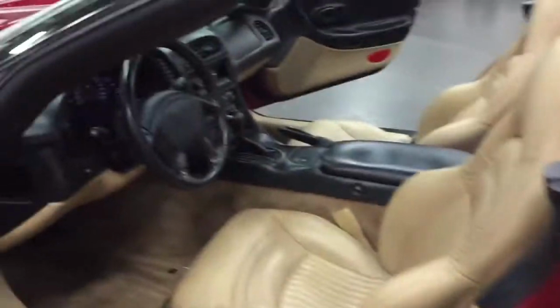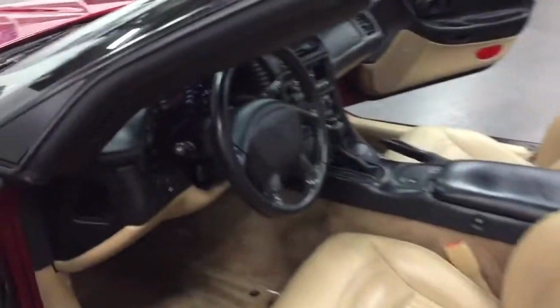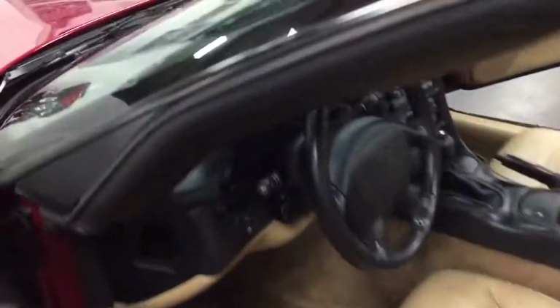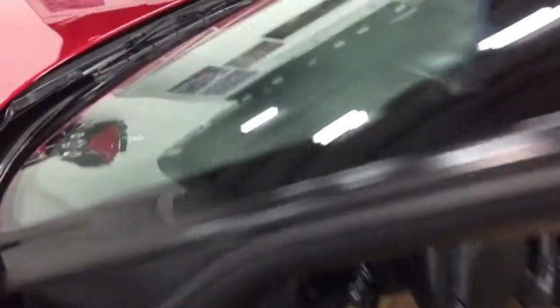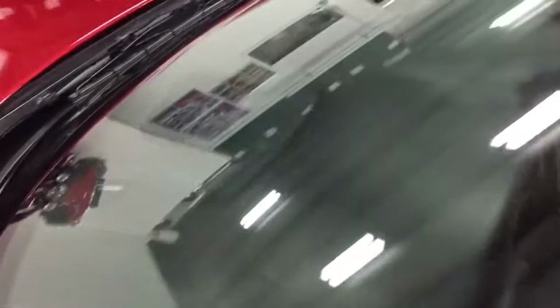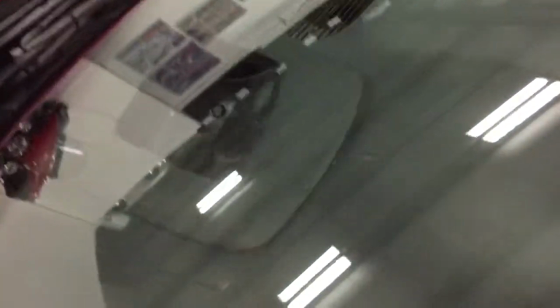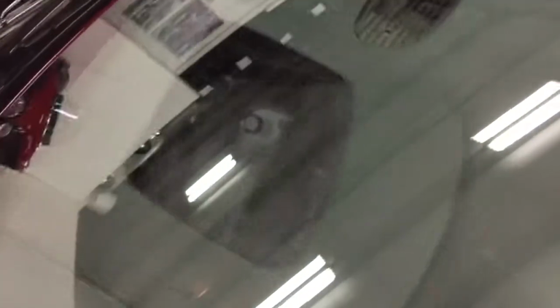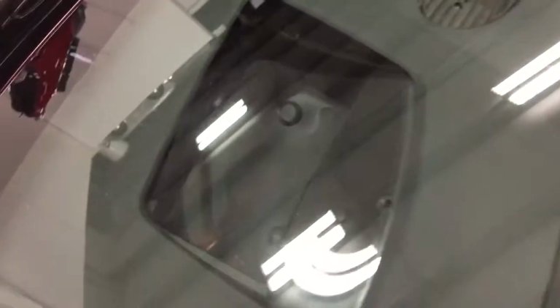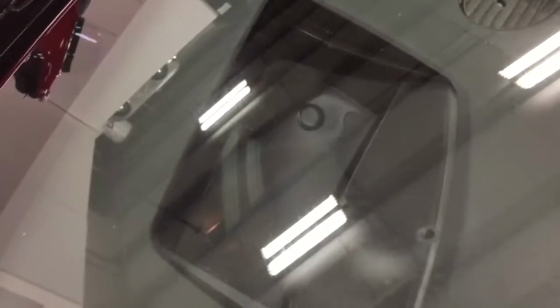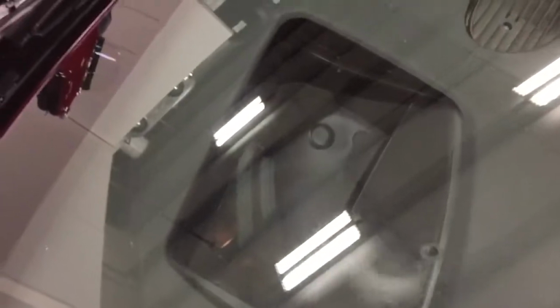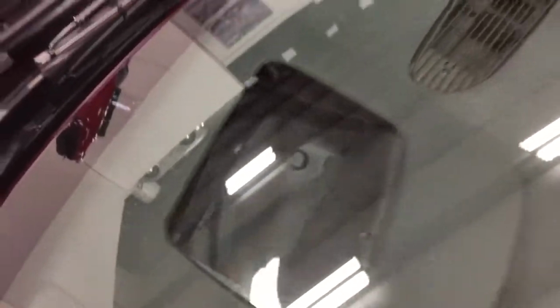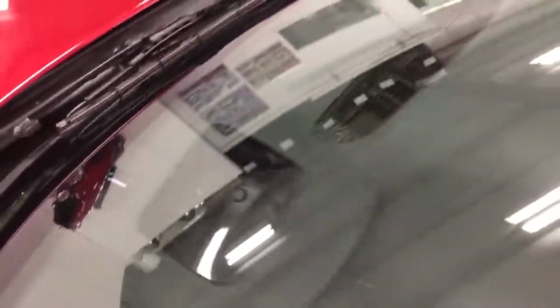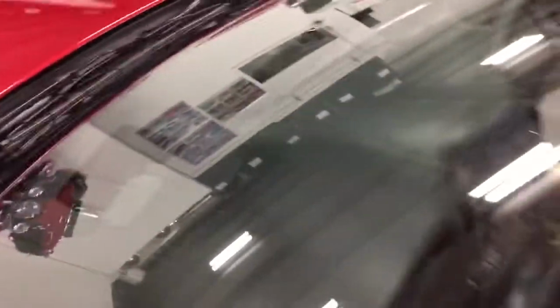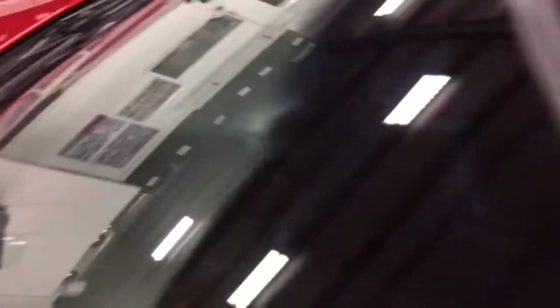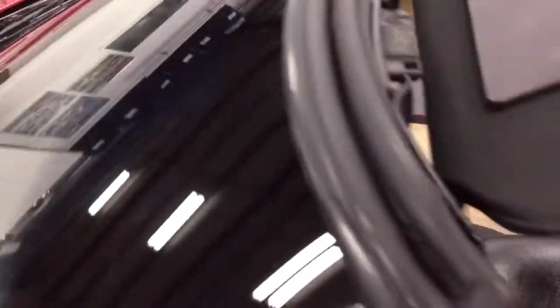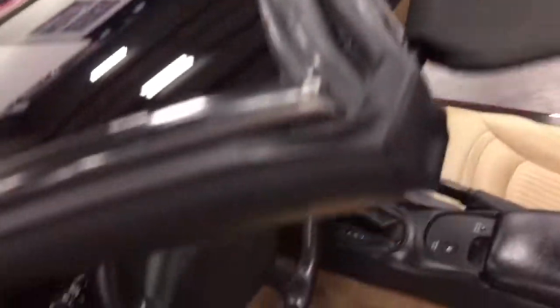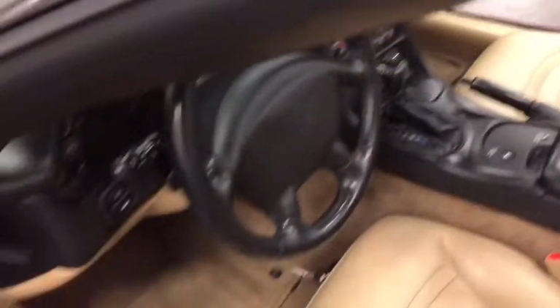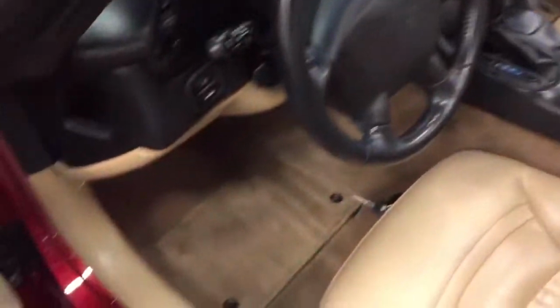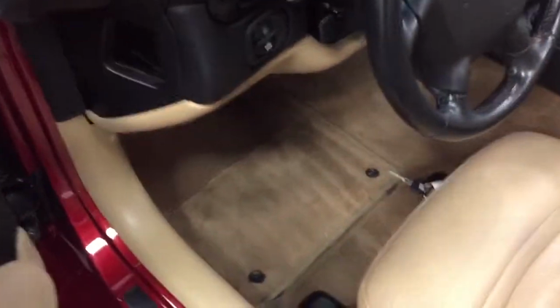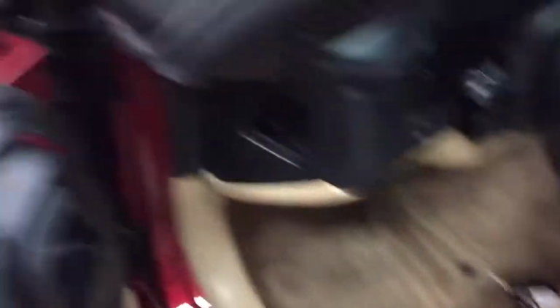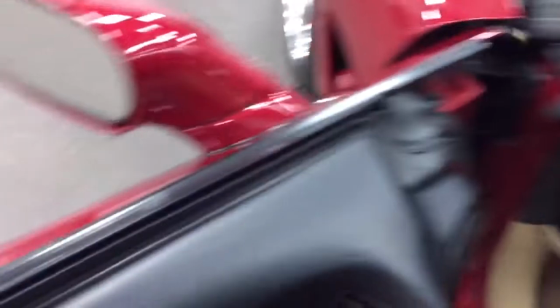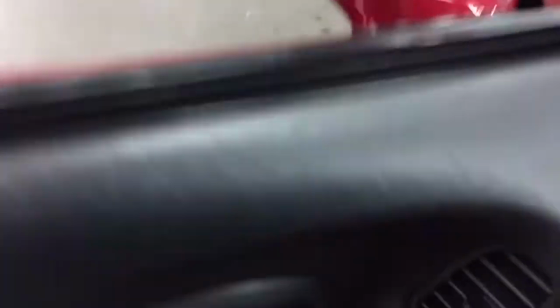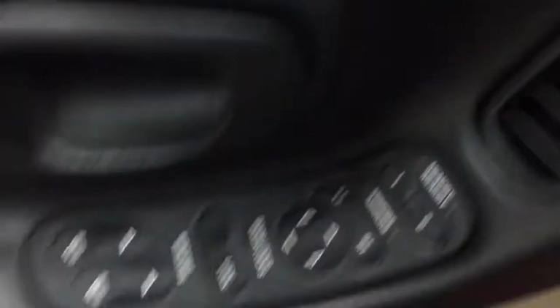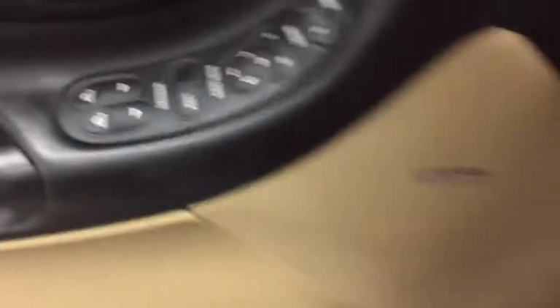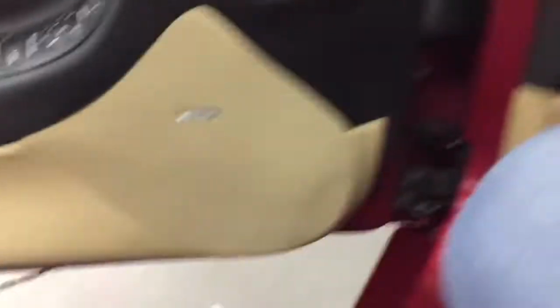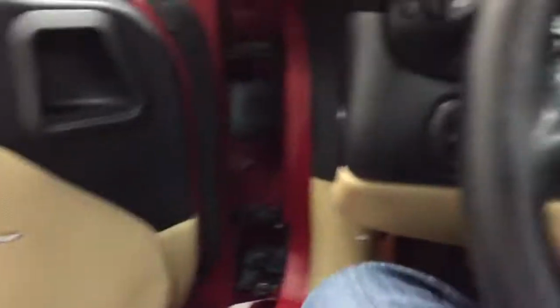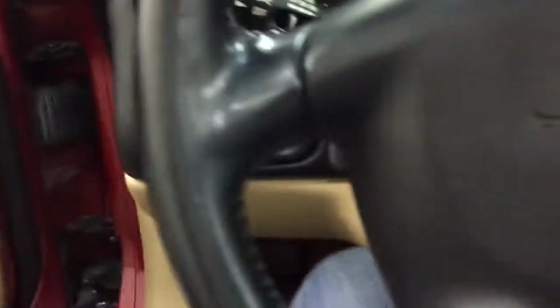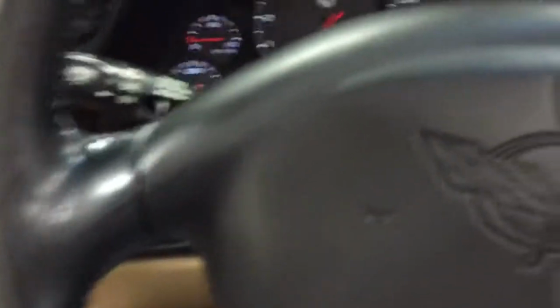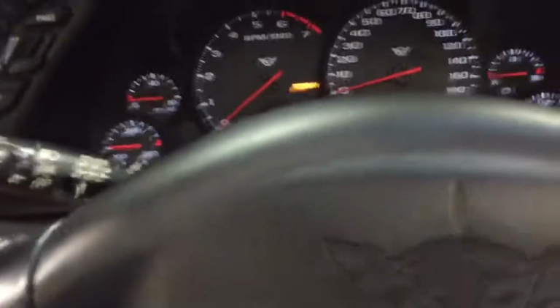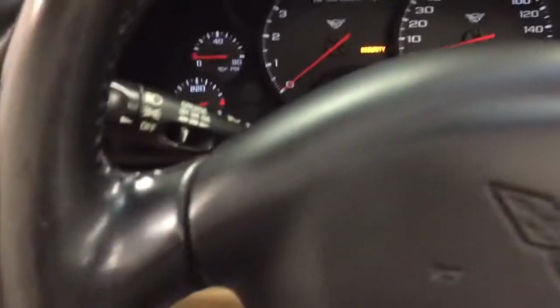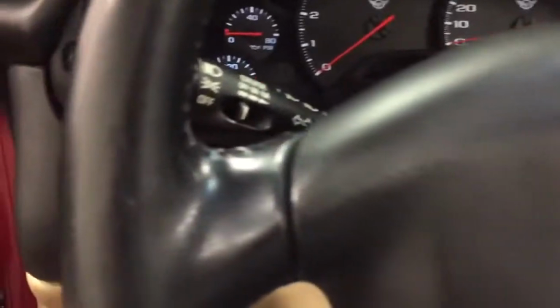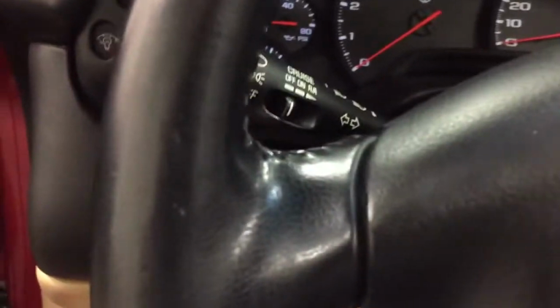Heads-up display, so it's going to project onto the windscreen your speed, mileage, etc. The original floor mats in it. It's just an outstanding car.